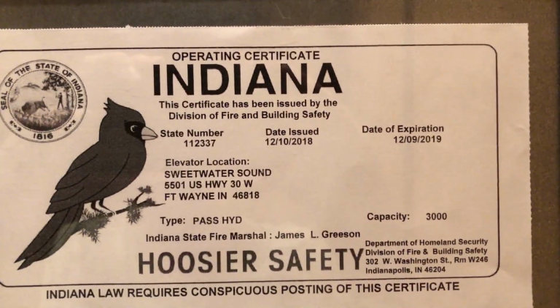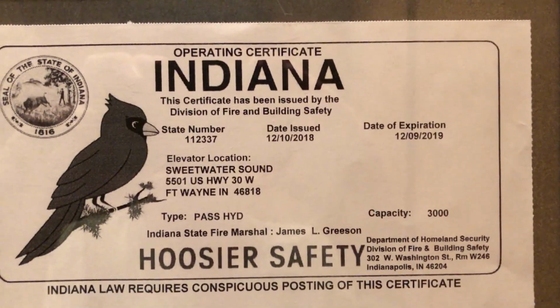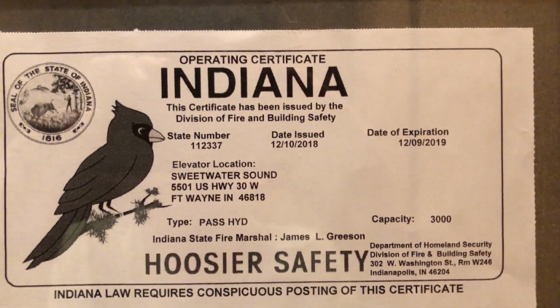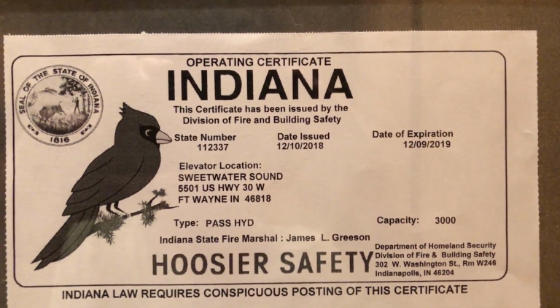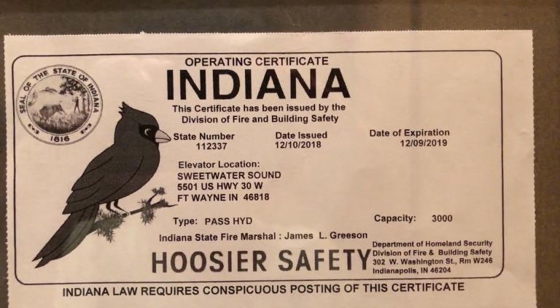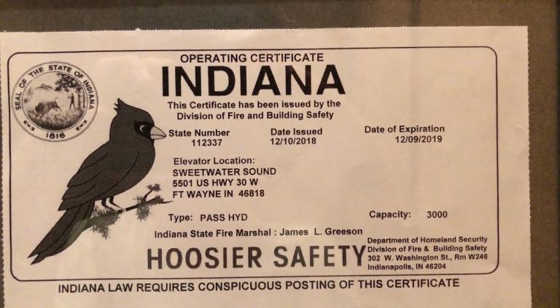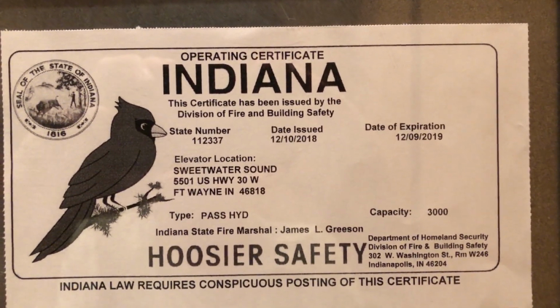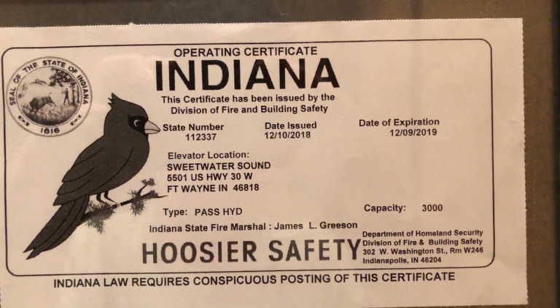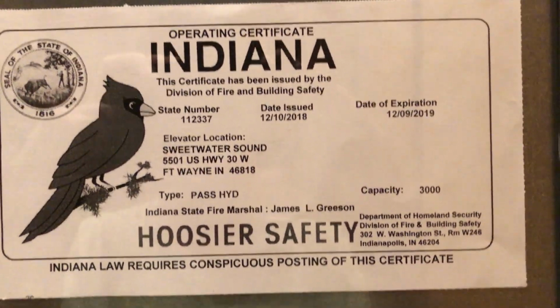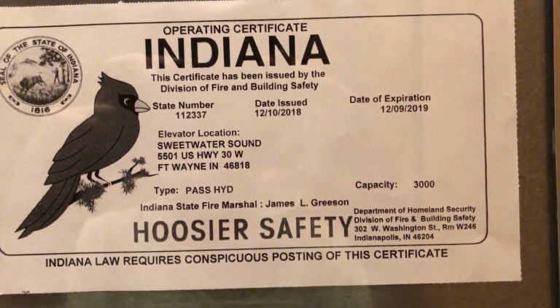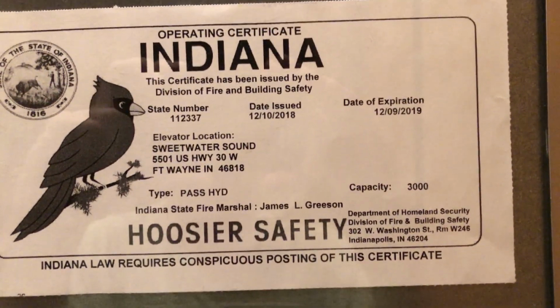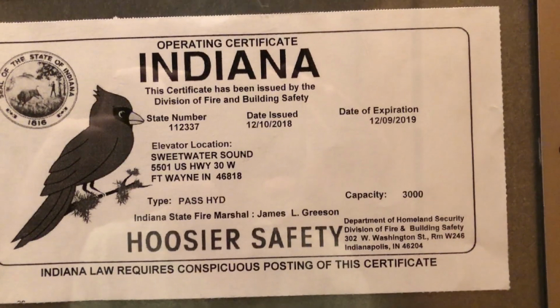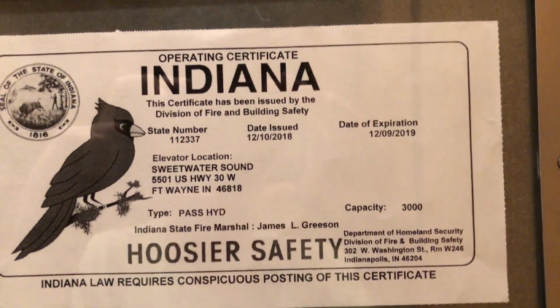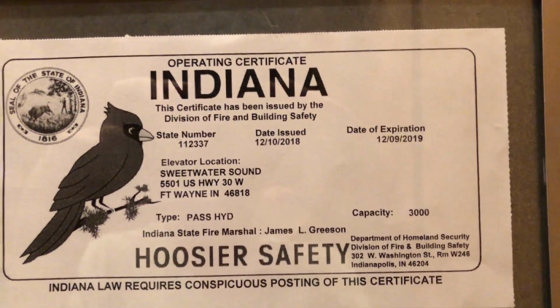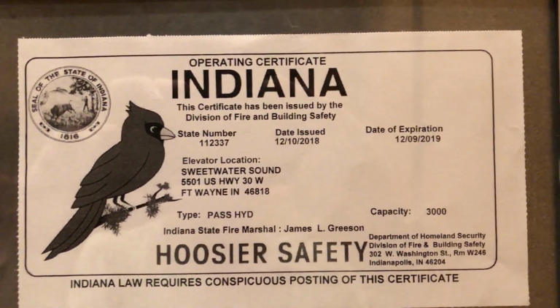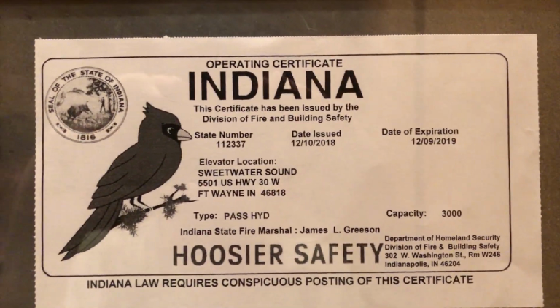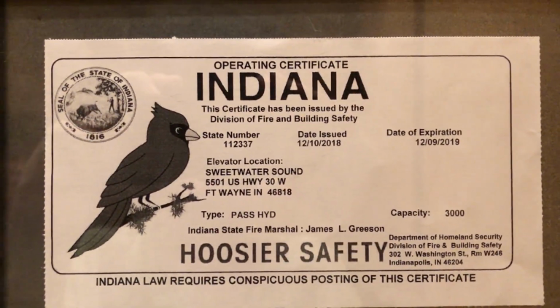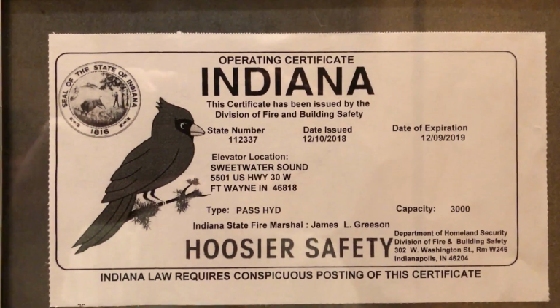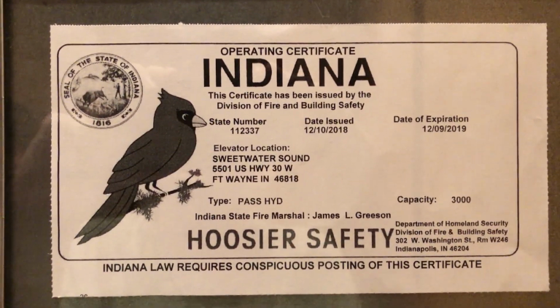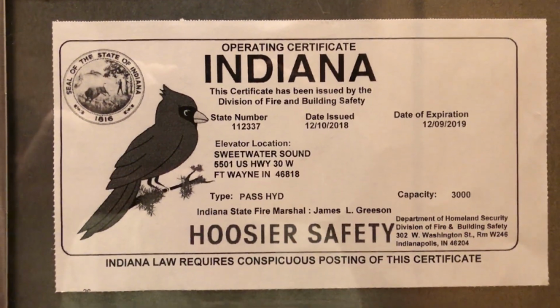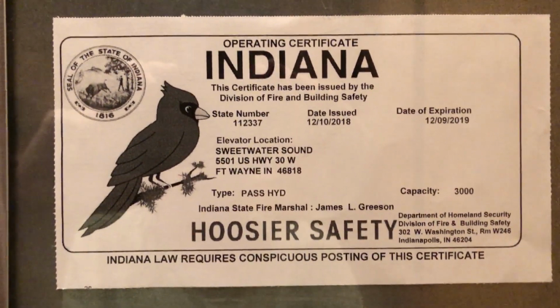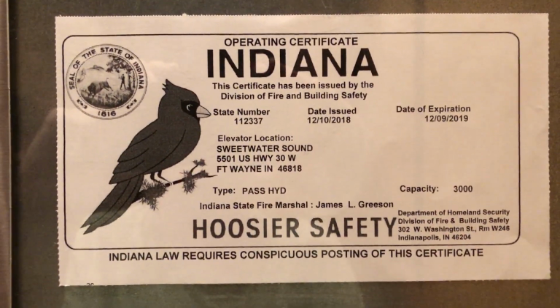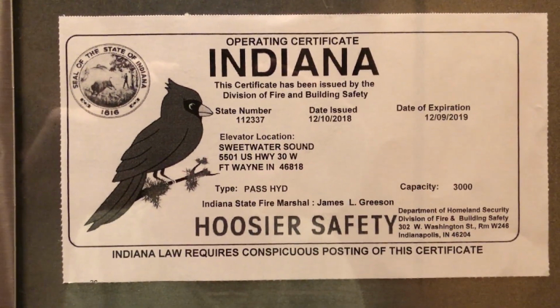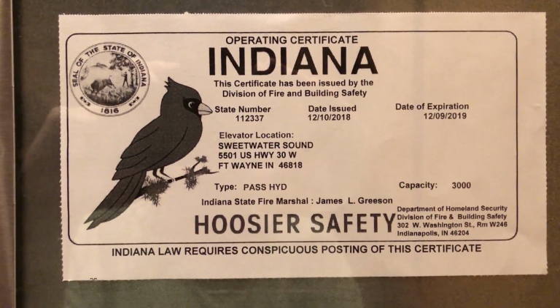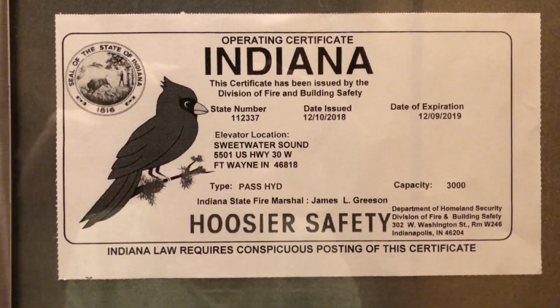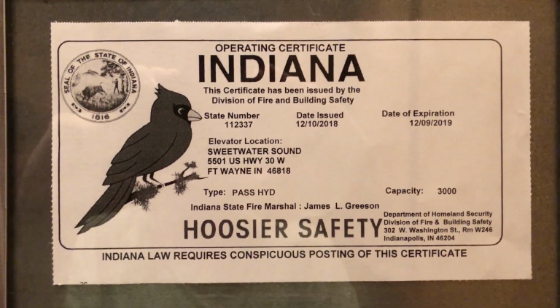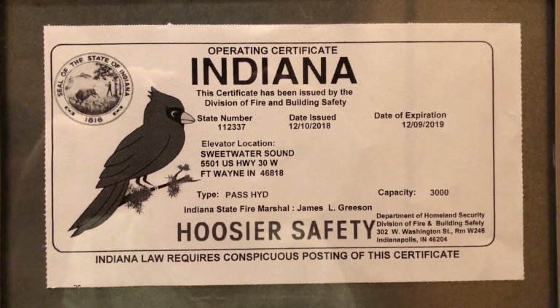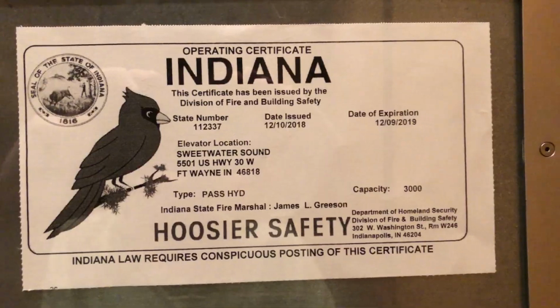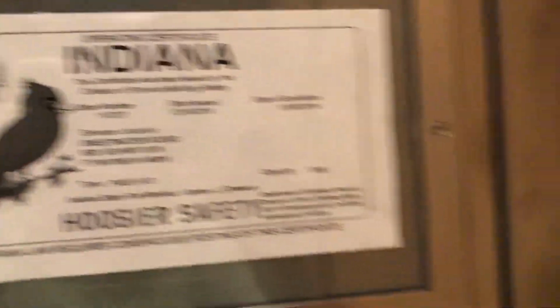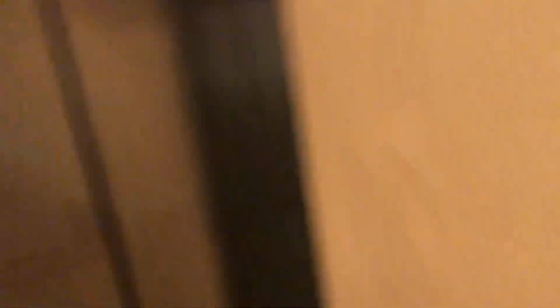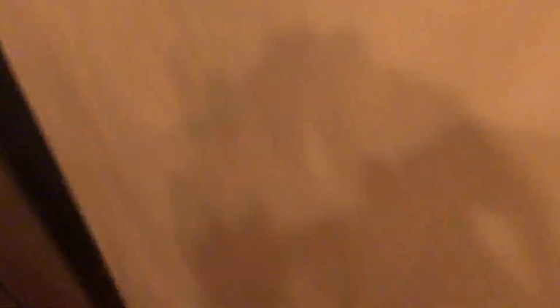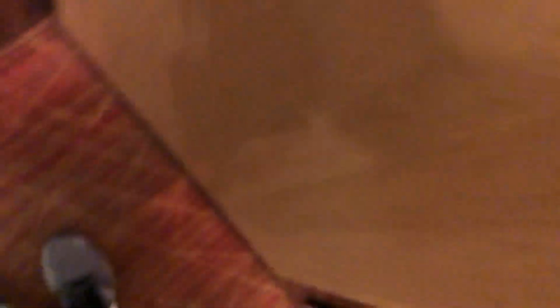State number, date issued, date expired, passenger hydraulic, 3,000 pounds.